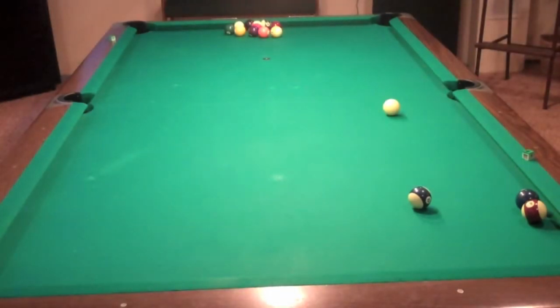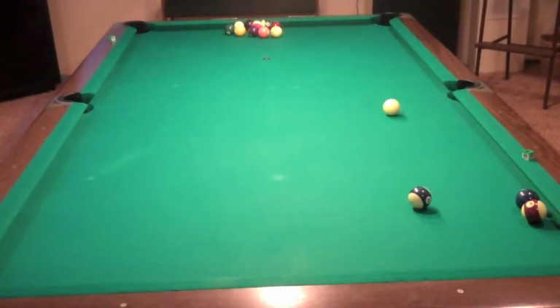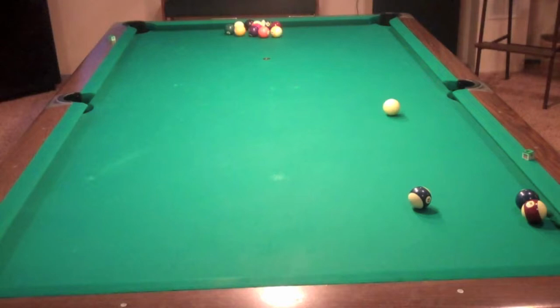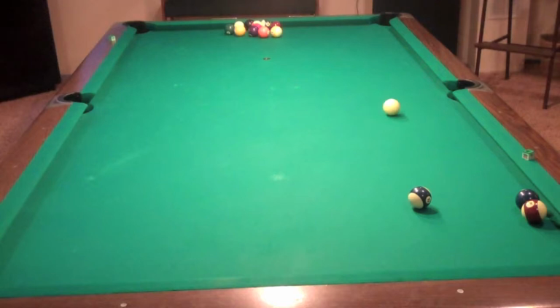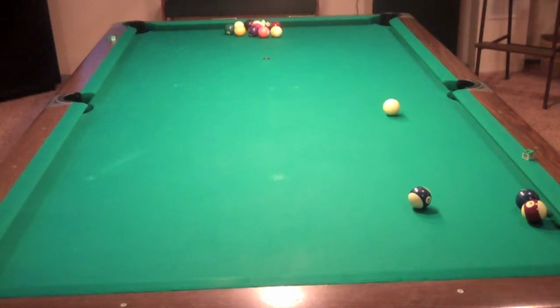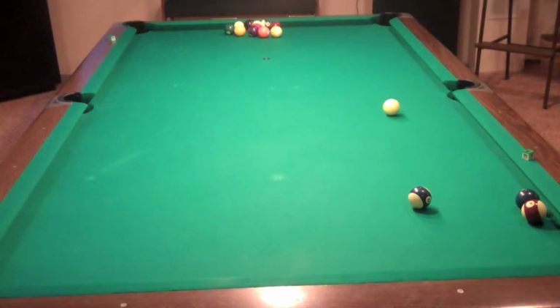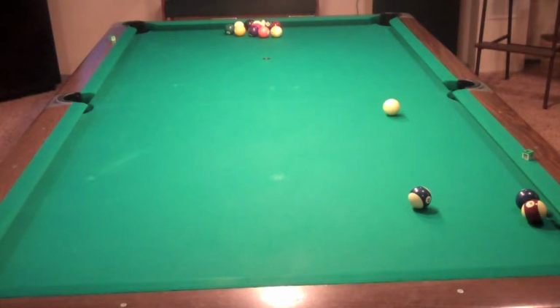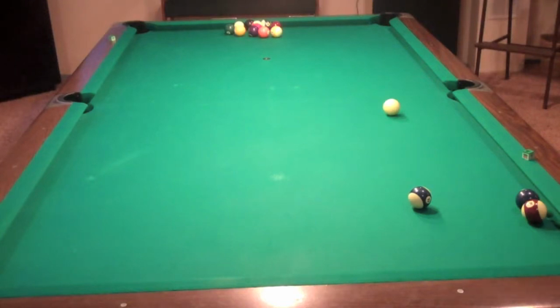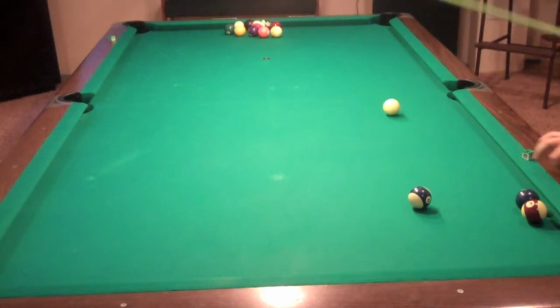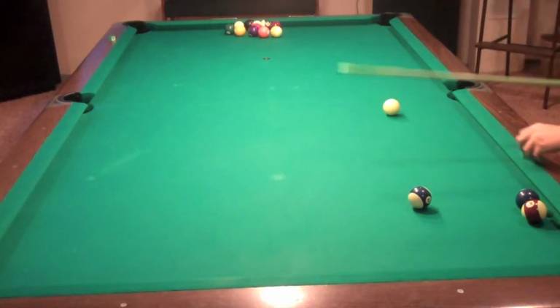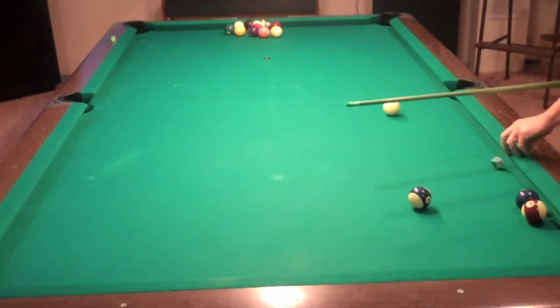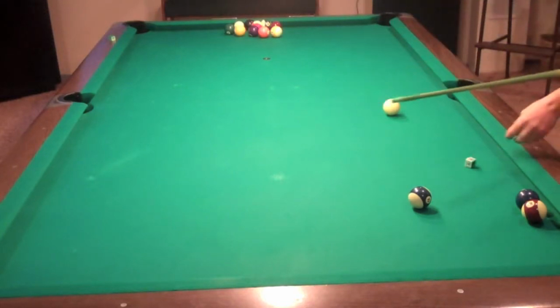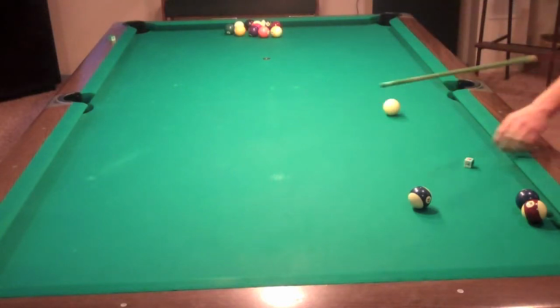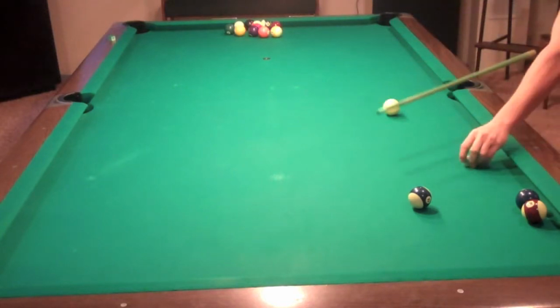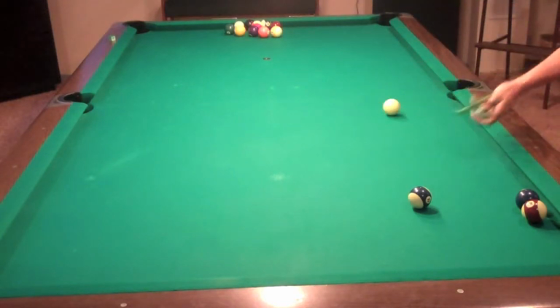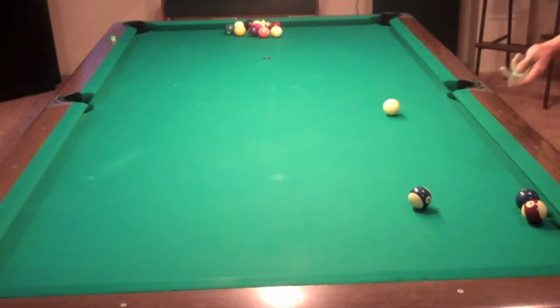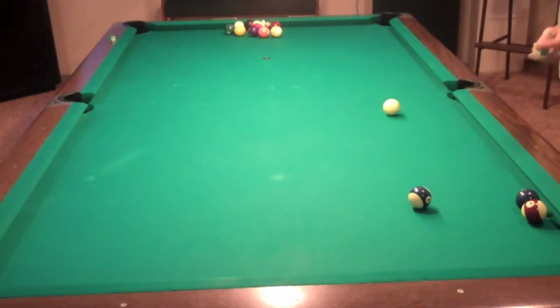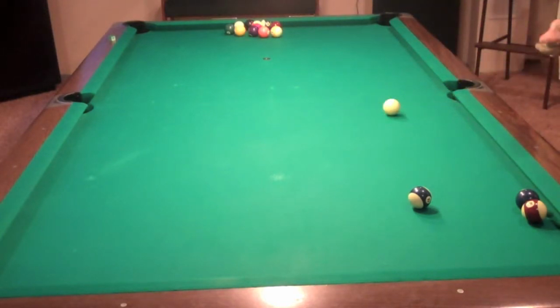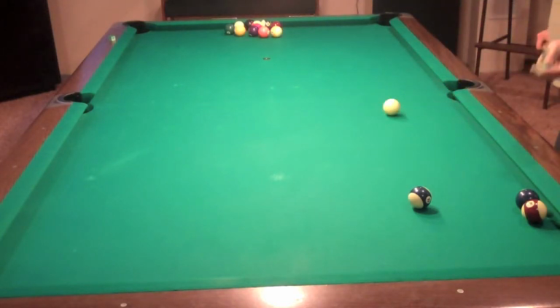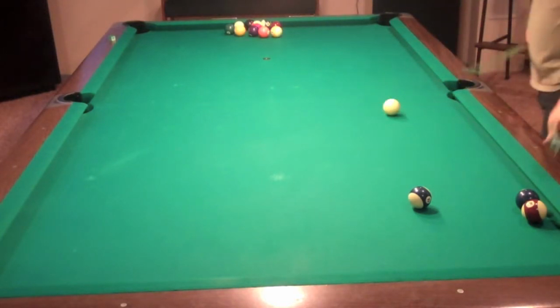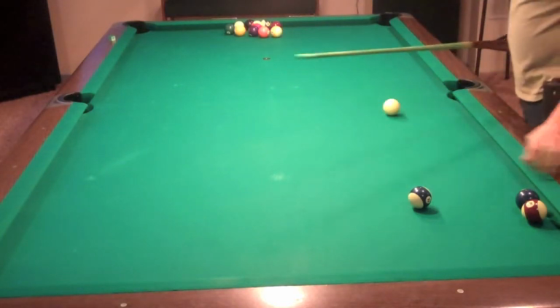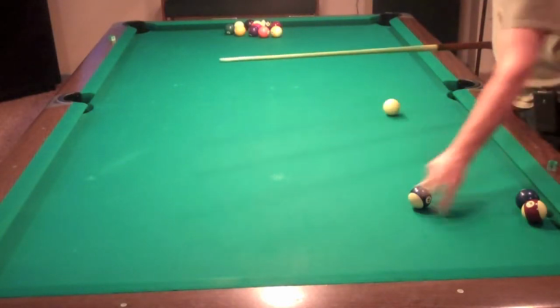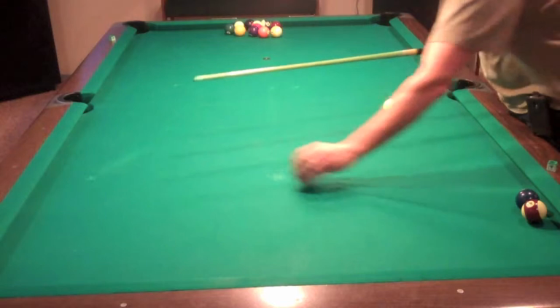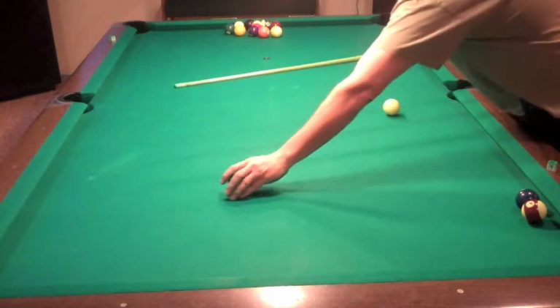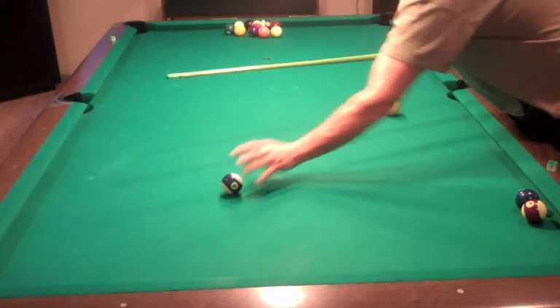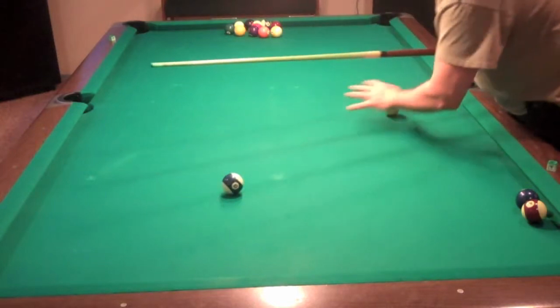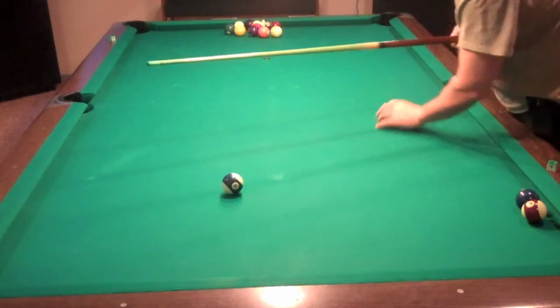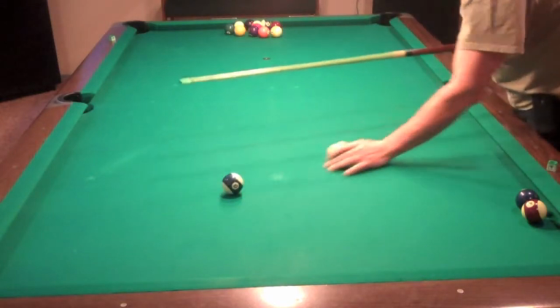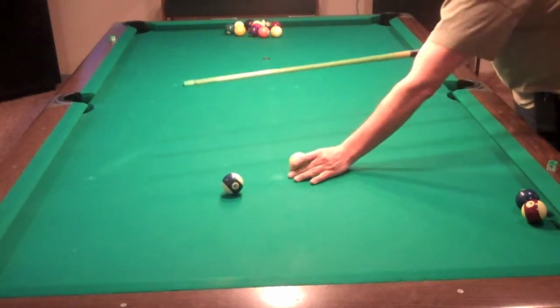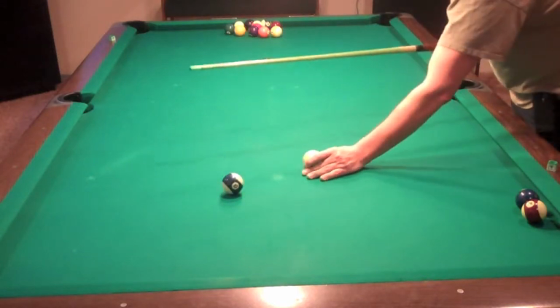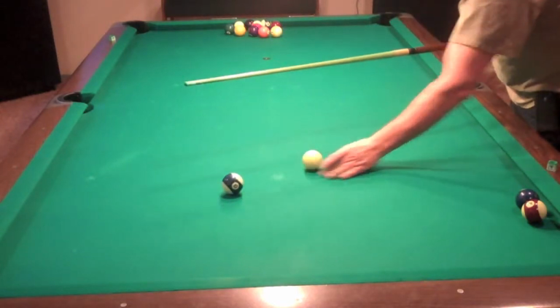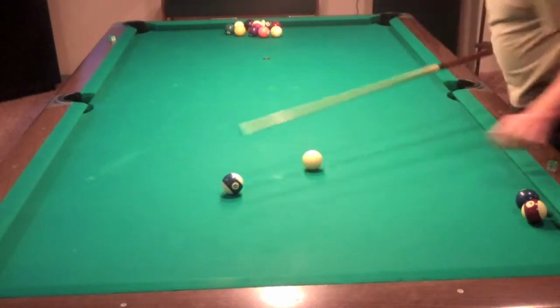I'm going to show you two different types of draw shots real quick here that might help your game out. Object ball, cue ball.